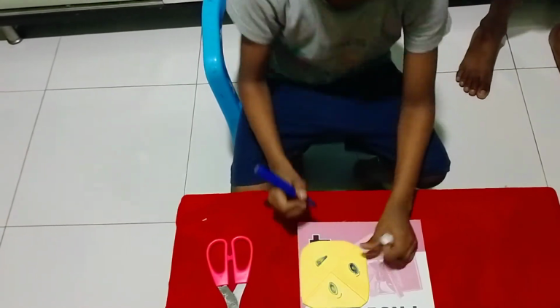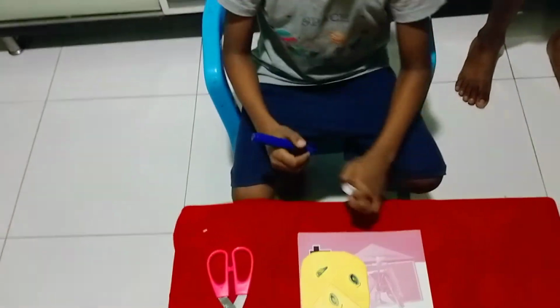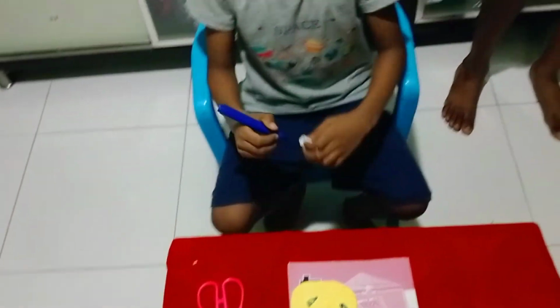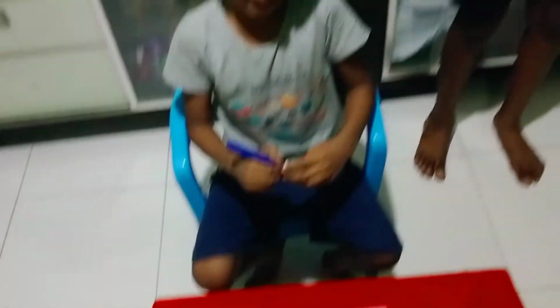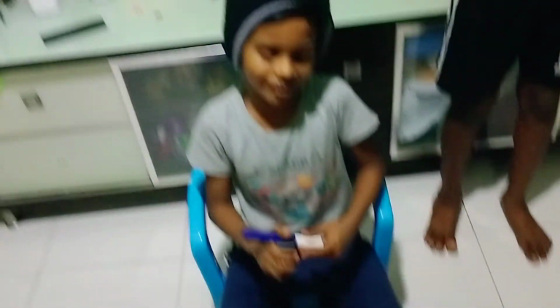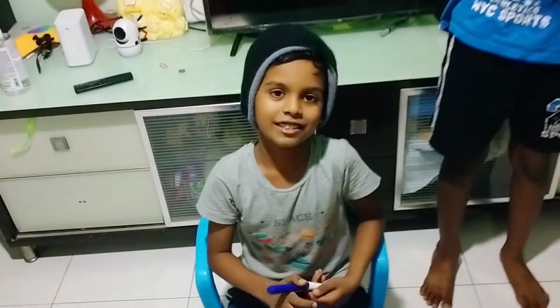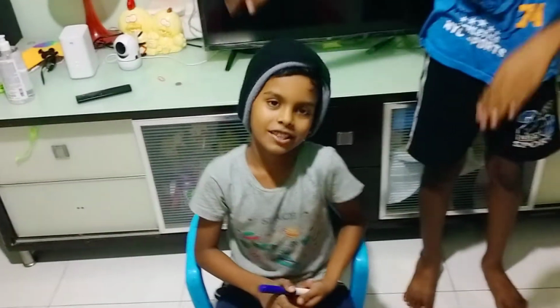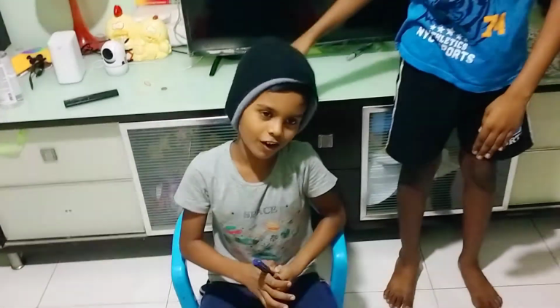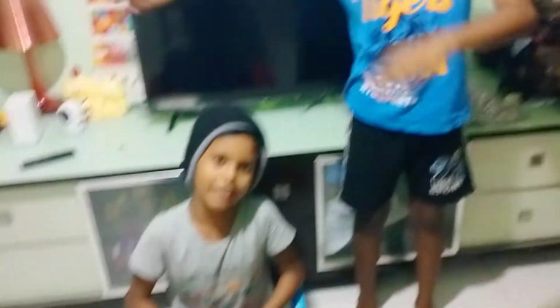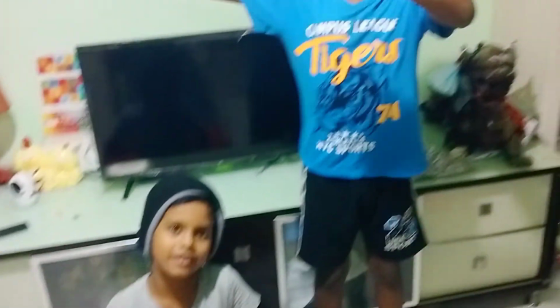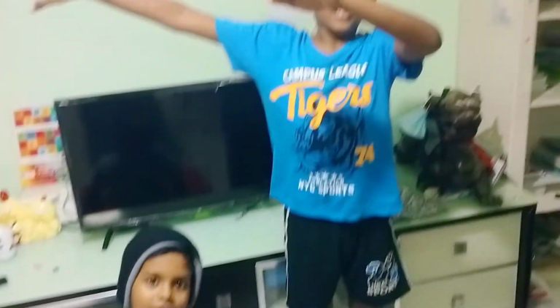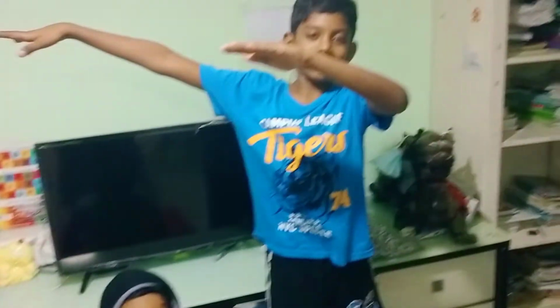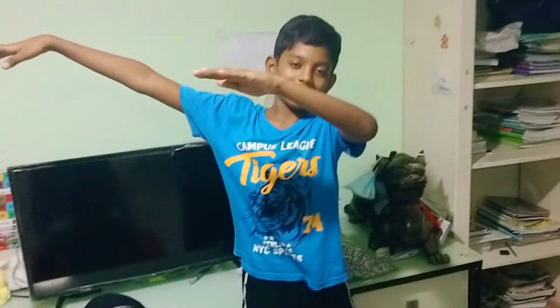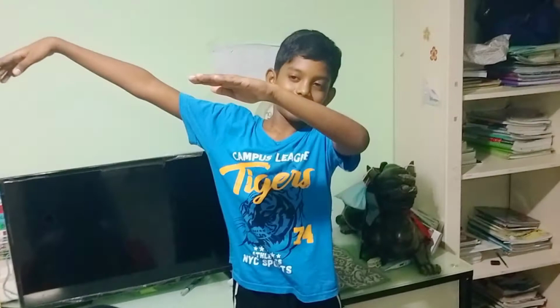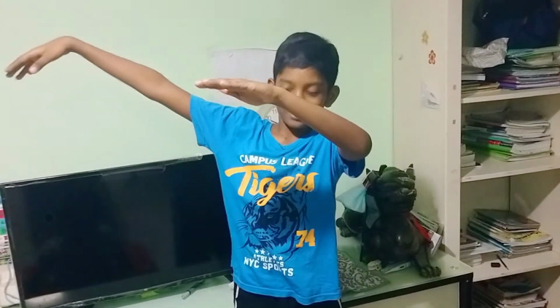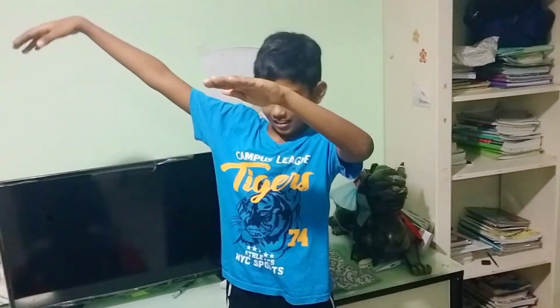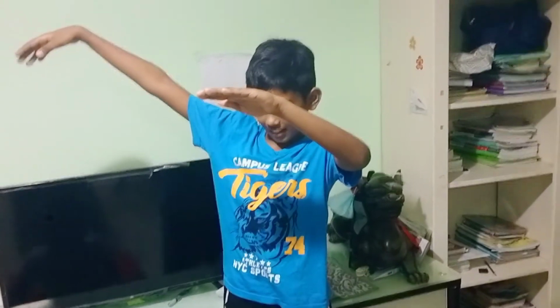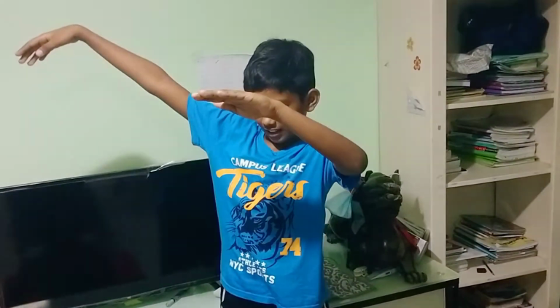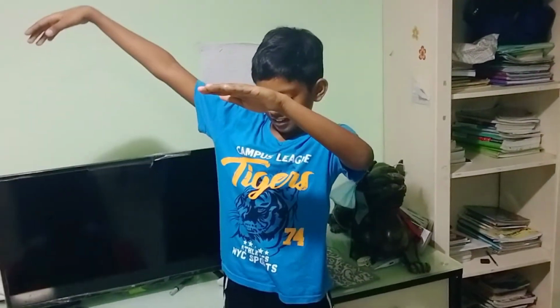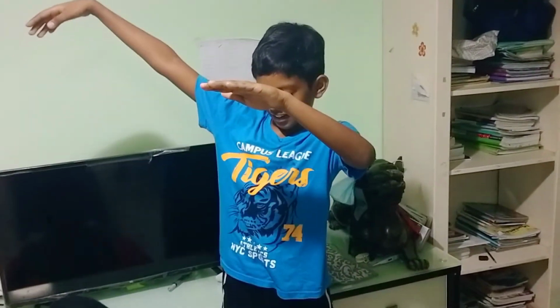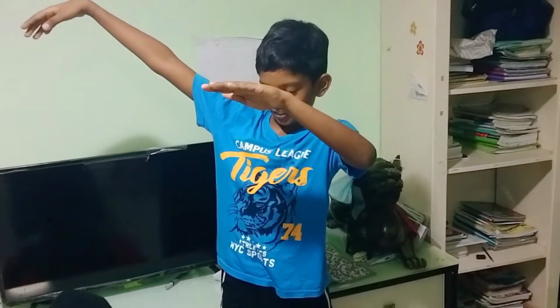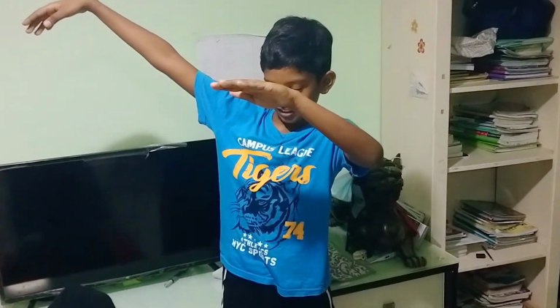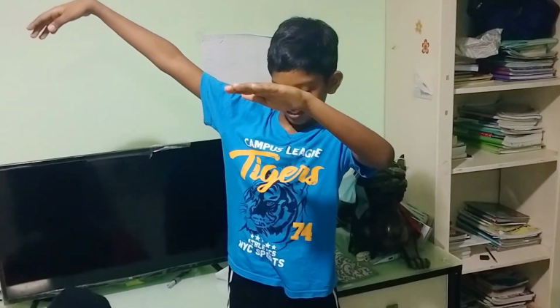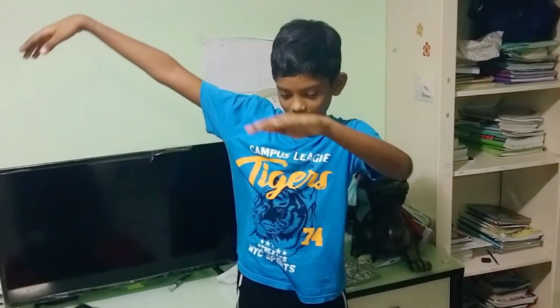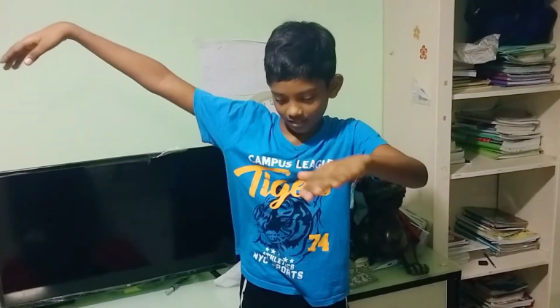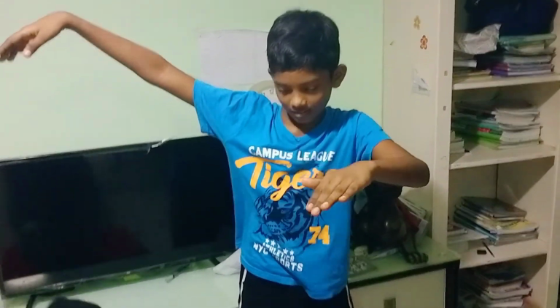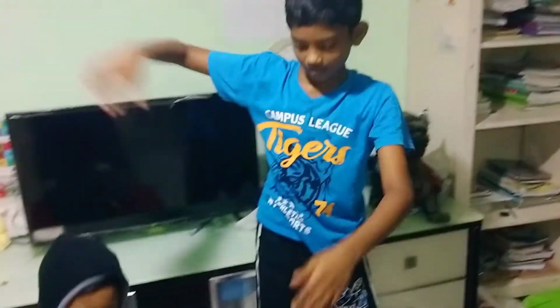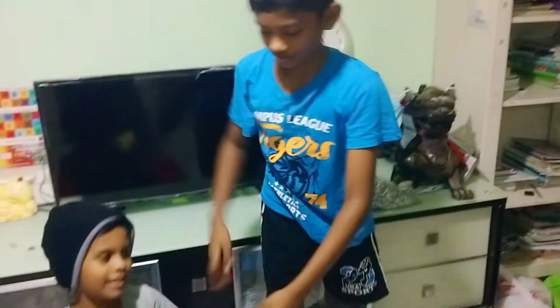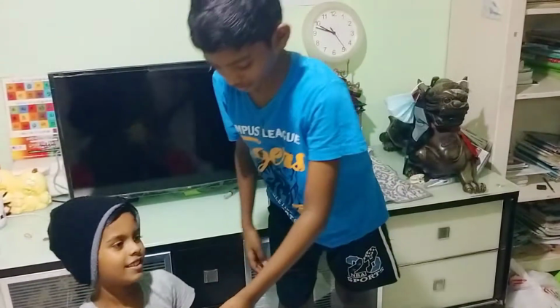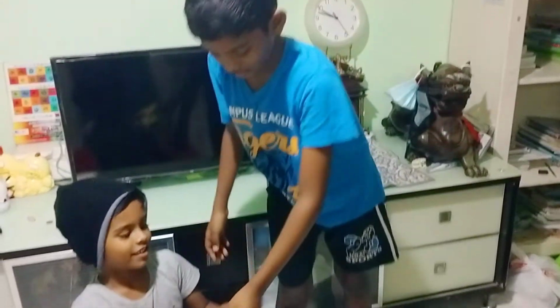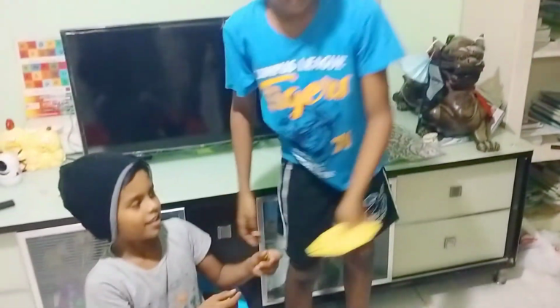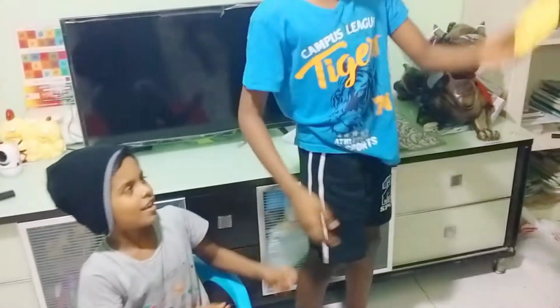Okay, I'm done drawing. Are you done? Can I have it? Now you can have it. Yay.